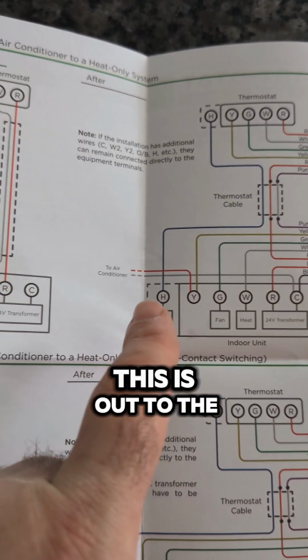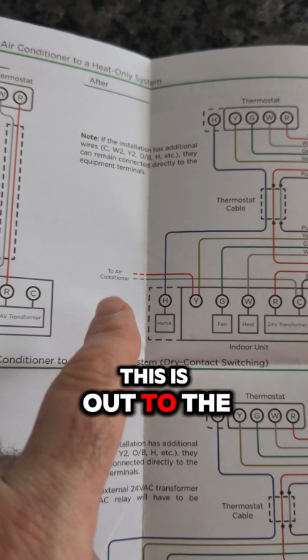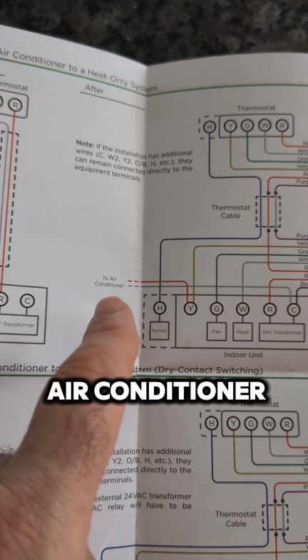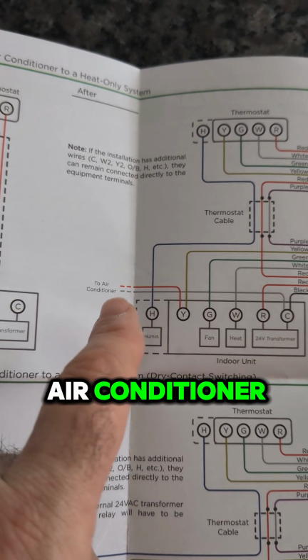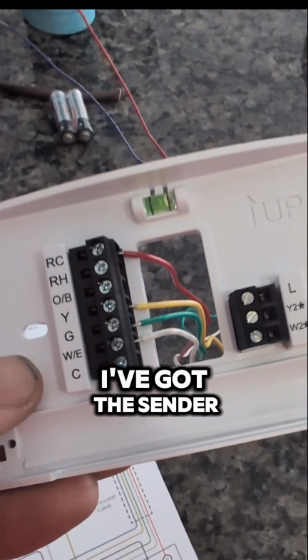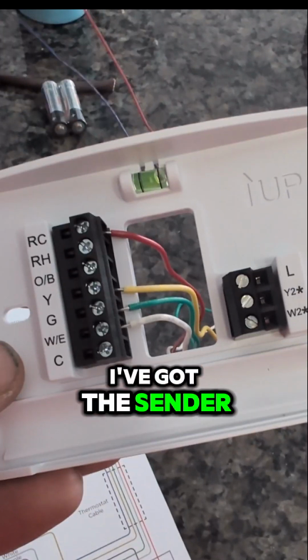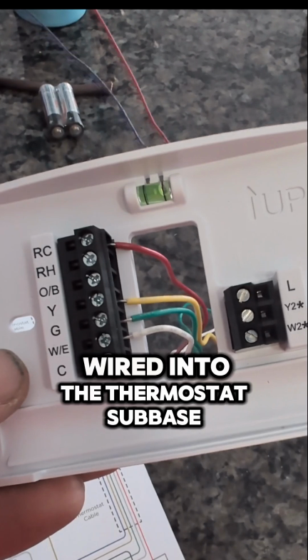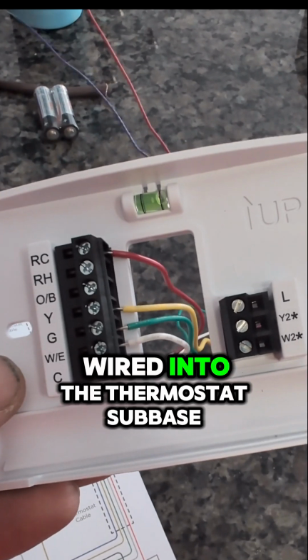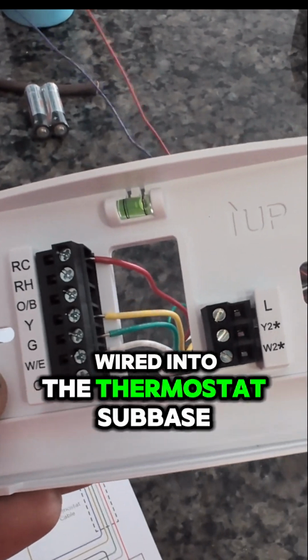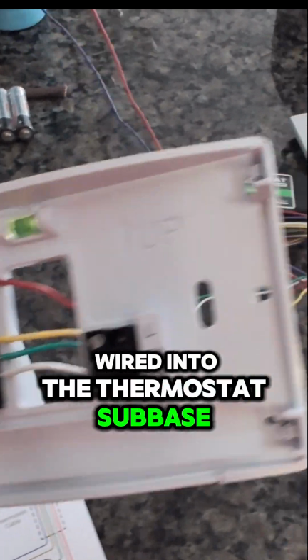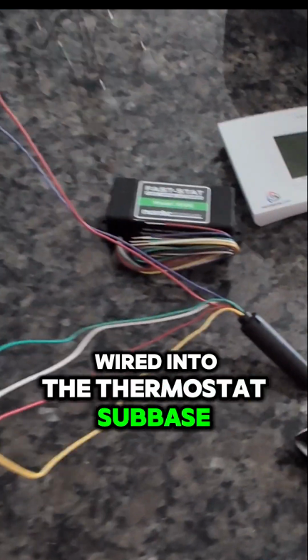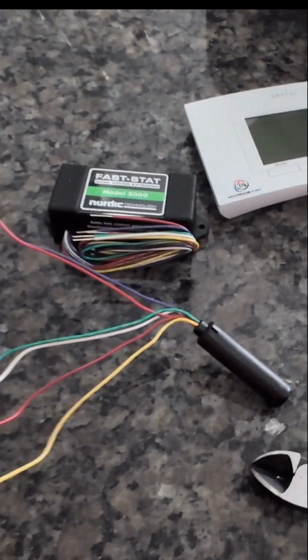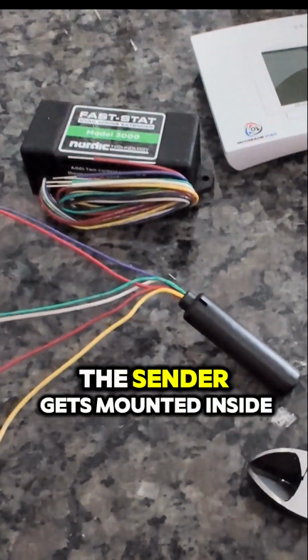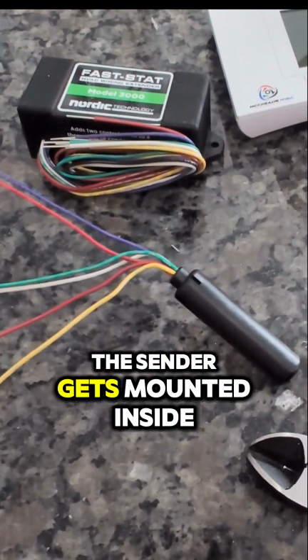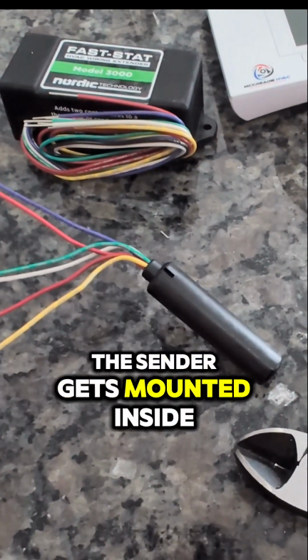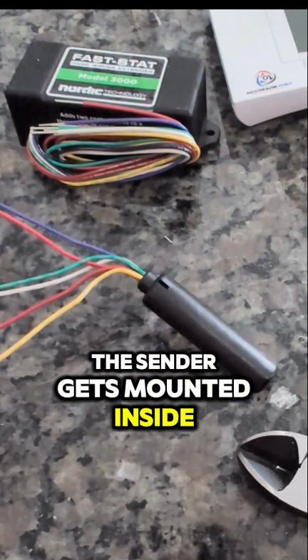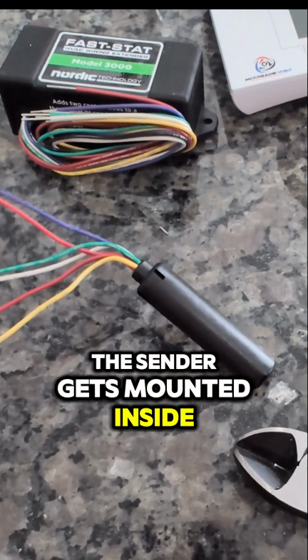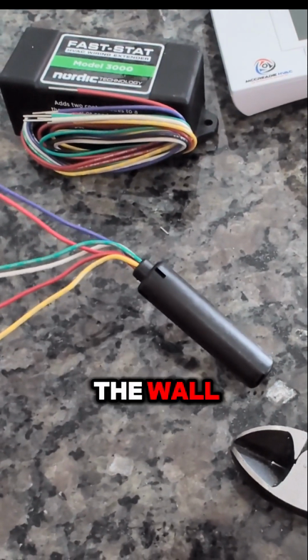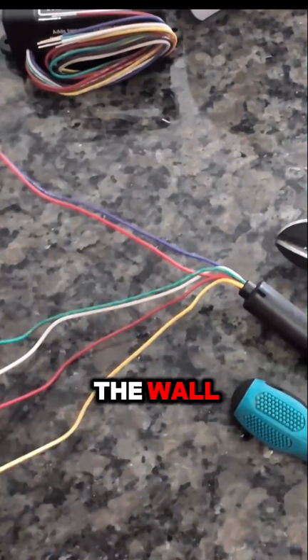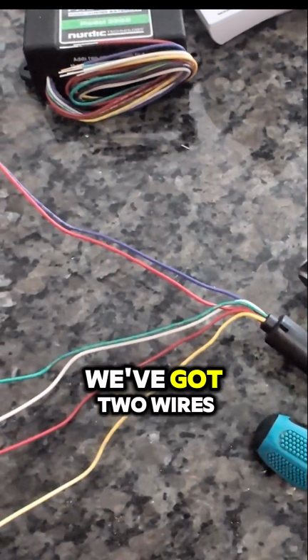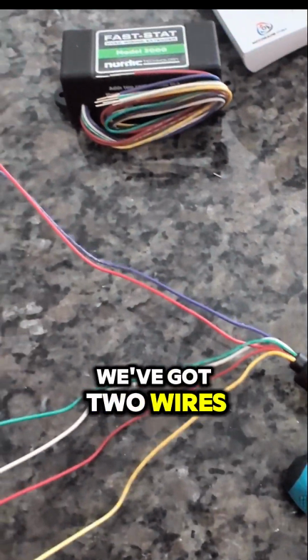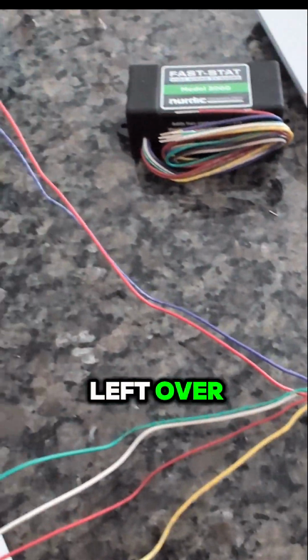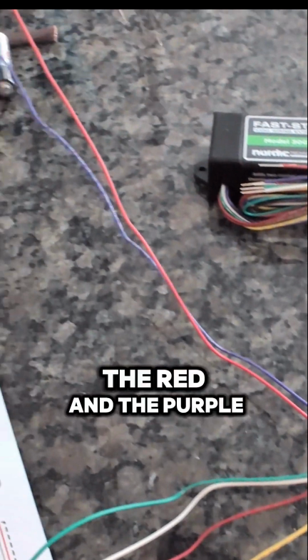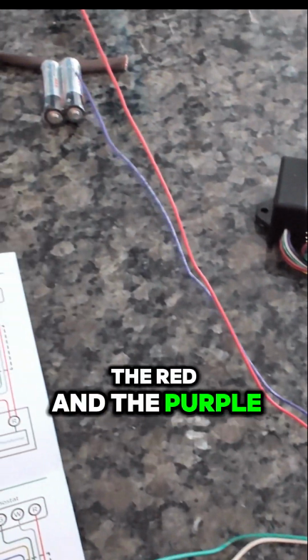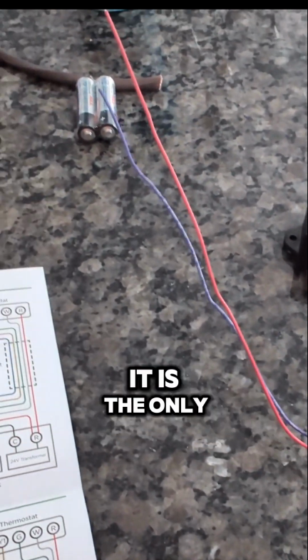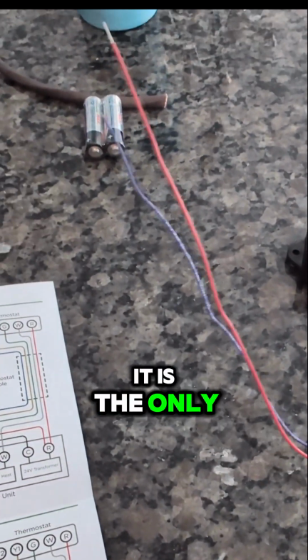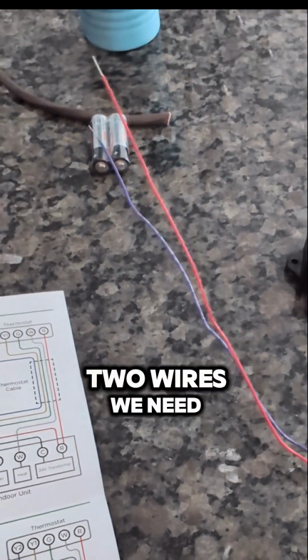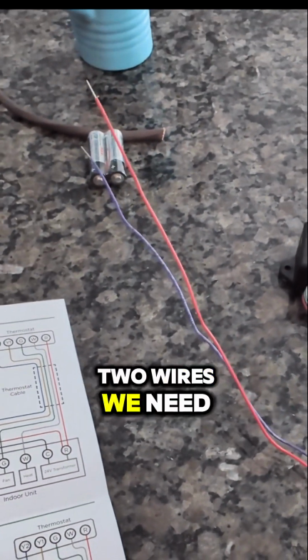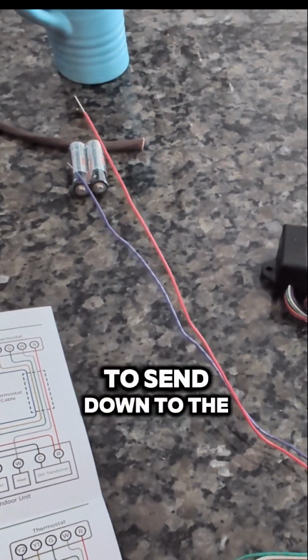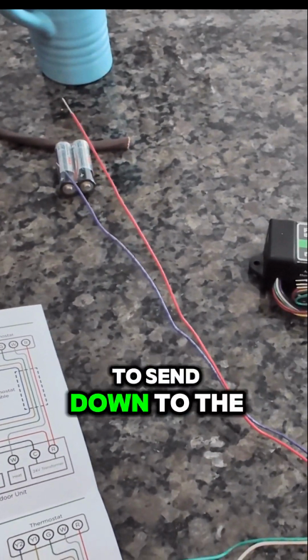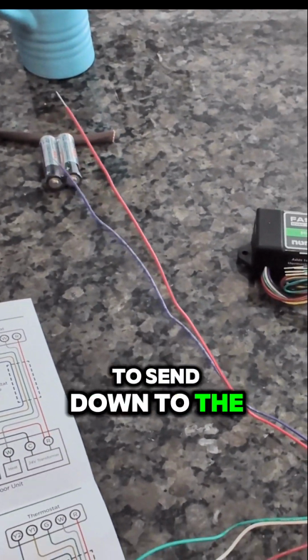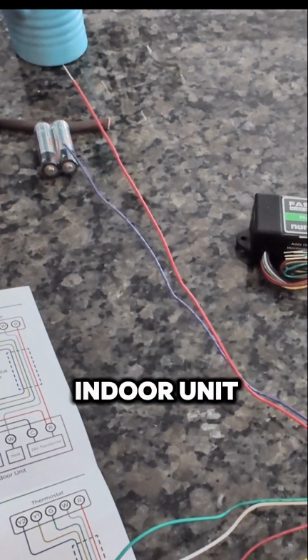This is out to the air conditioner. I've got the sender wired into the thermostat sub-base. The sender gets mounted inside the wall. We've got two wires left over — the red and the purple. It is the only two wires we need to send down to the indoor unit.